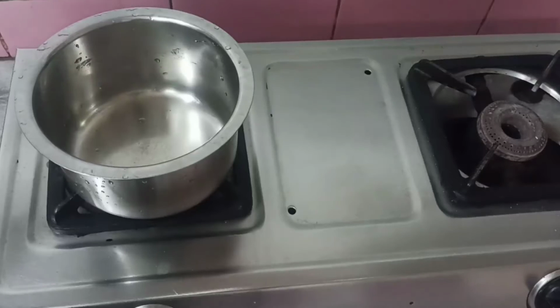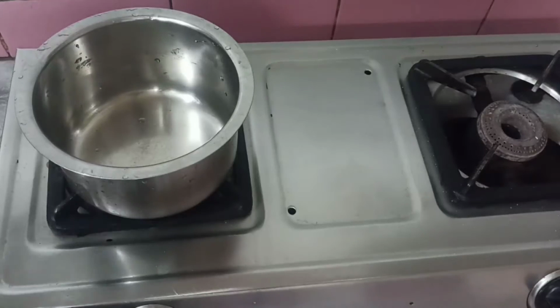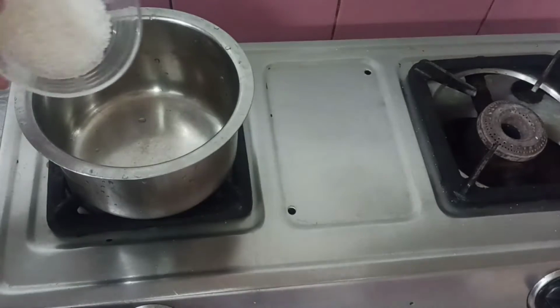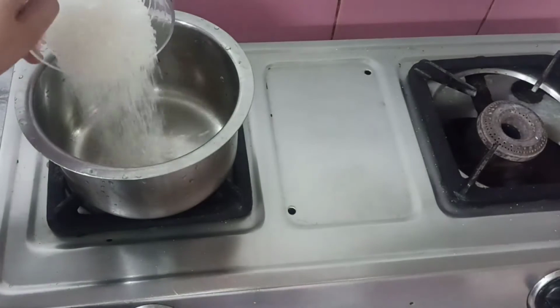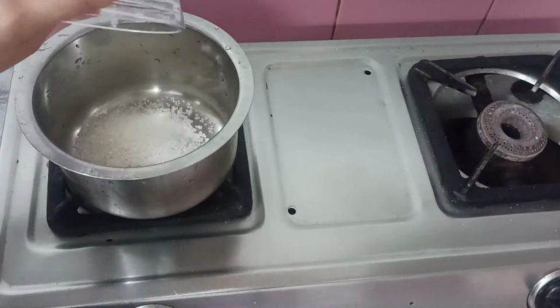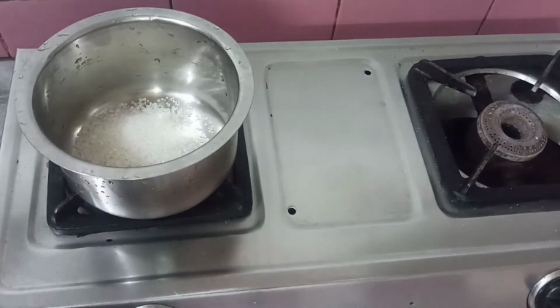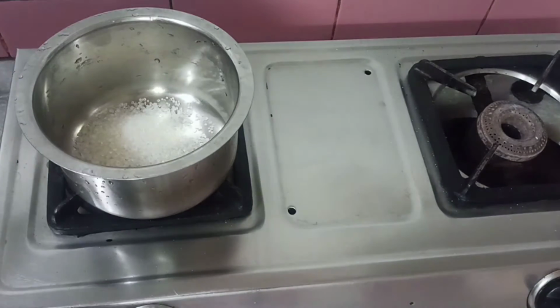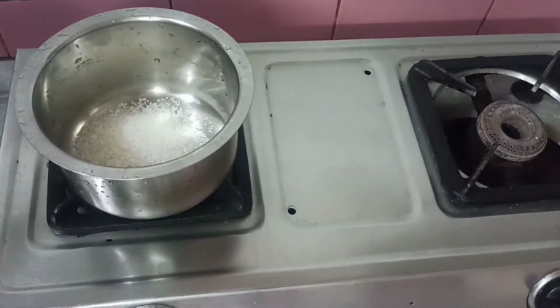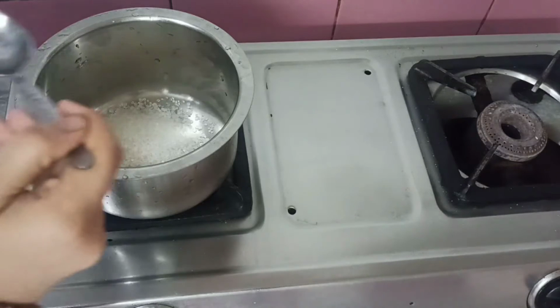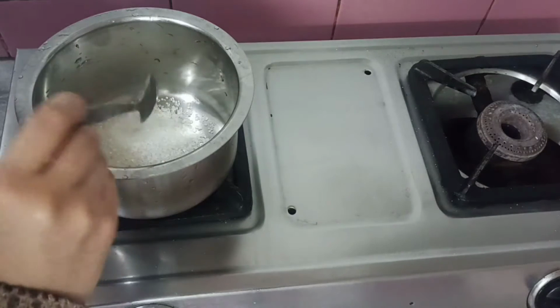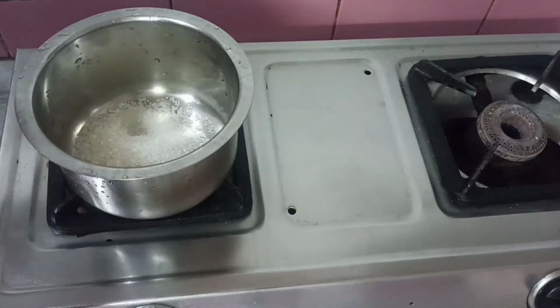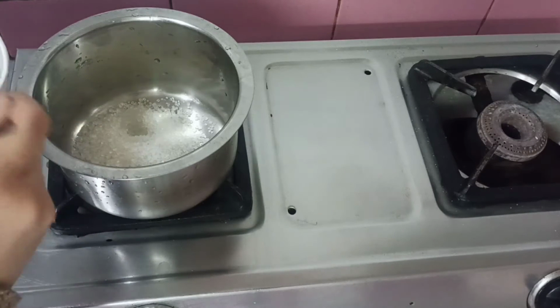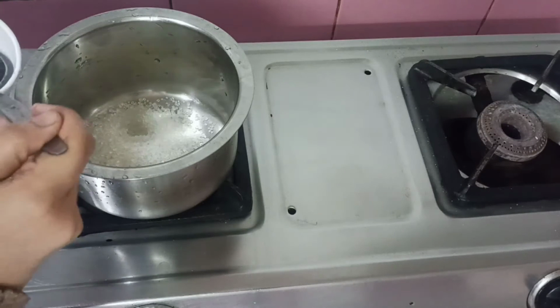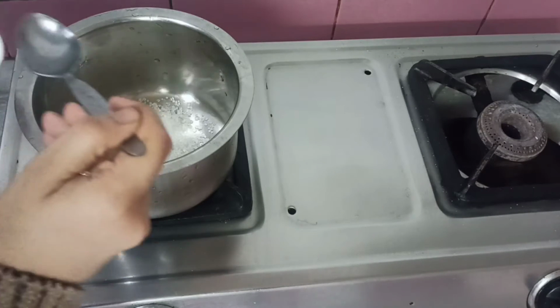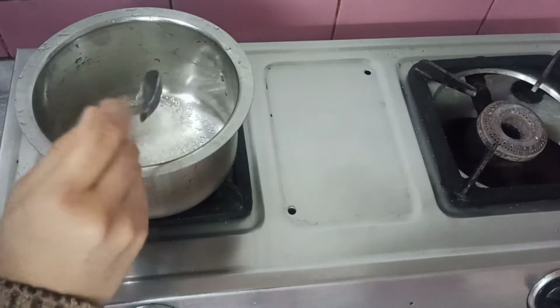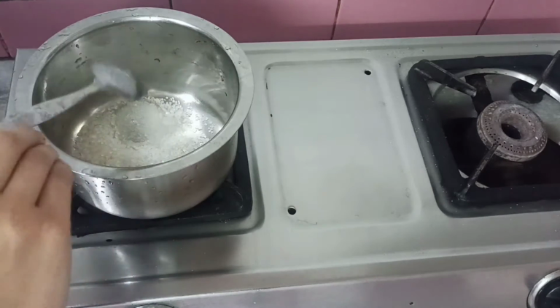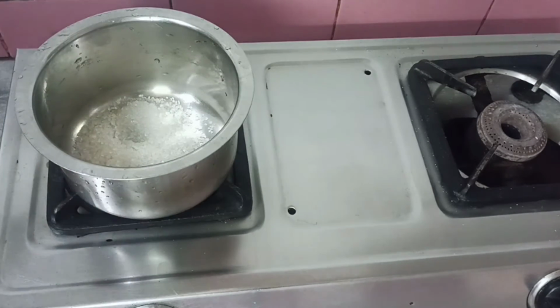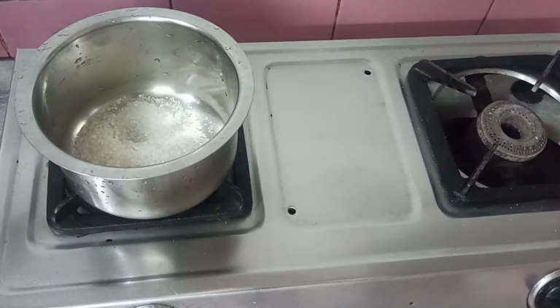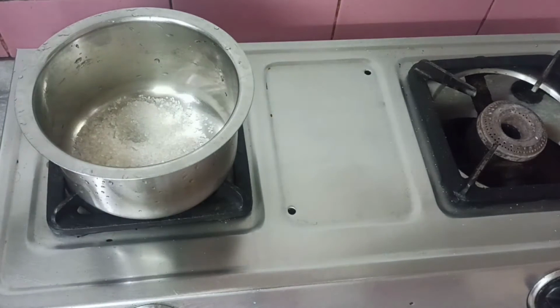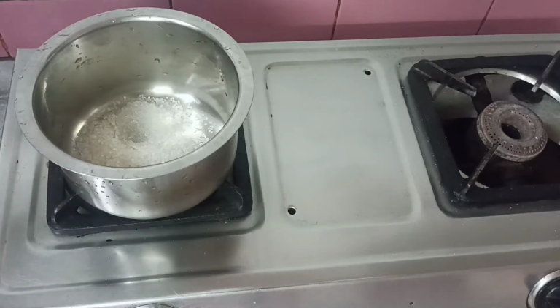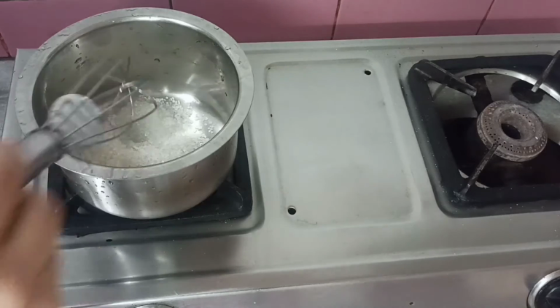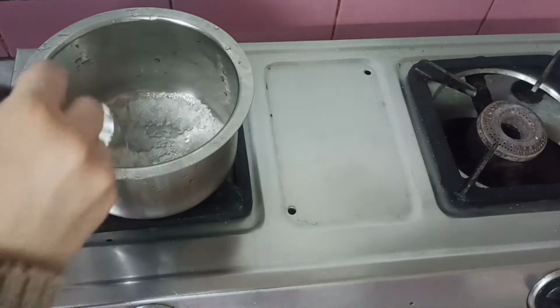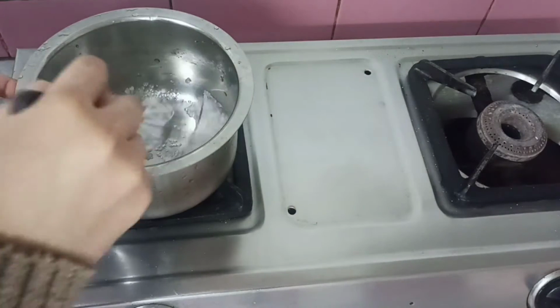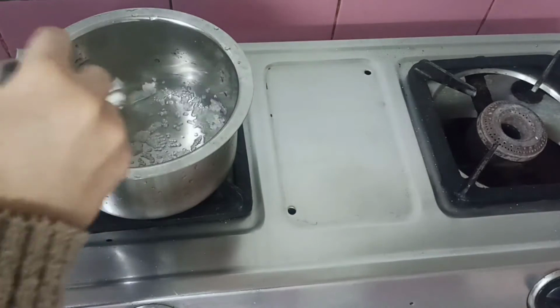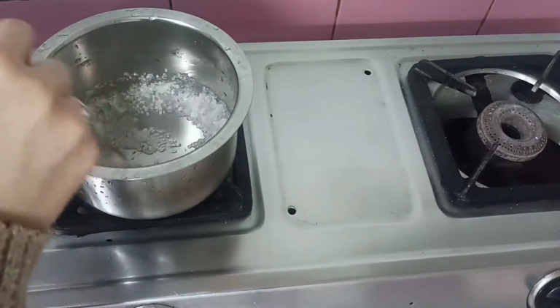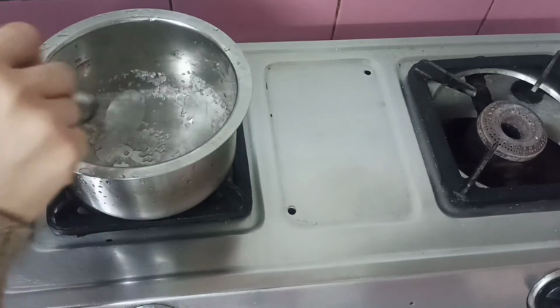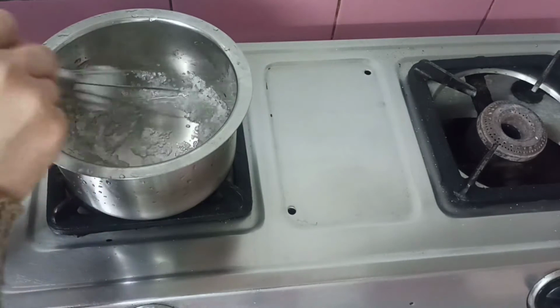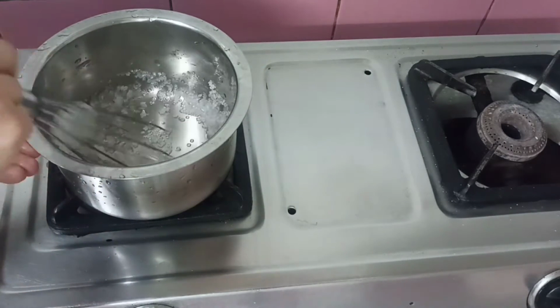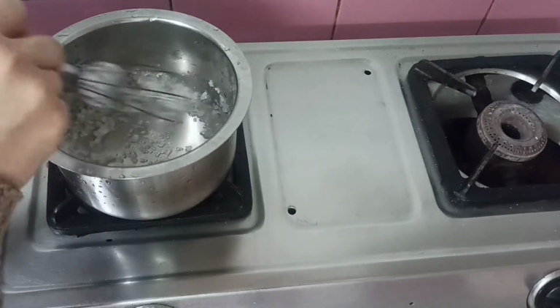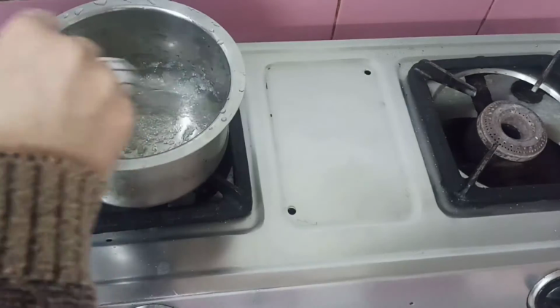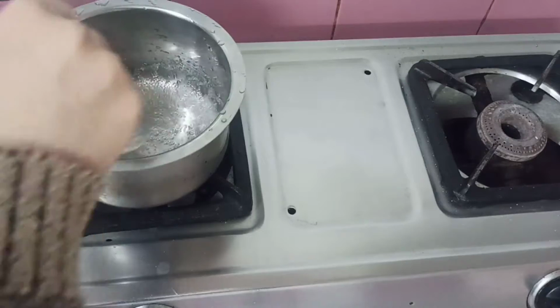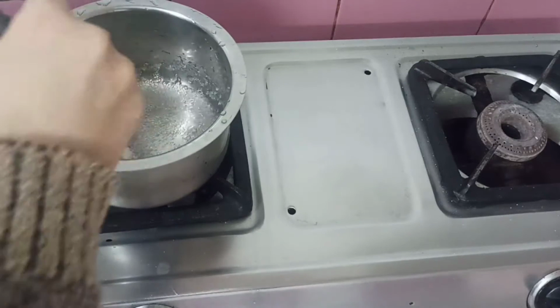Then I will add 4 tablespoons of sugar (chini) and 2 tablespoons of water. Then I will mix it well until it melts.